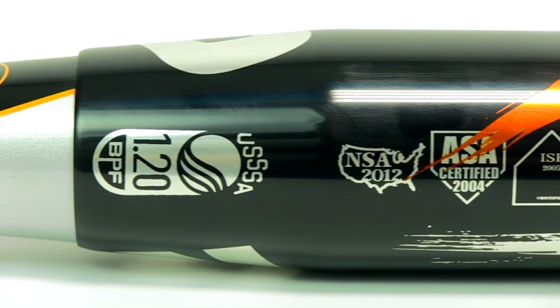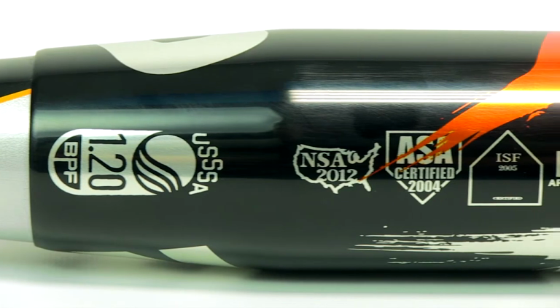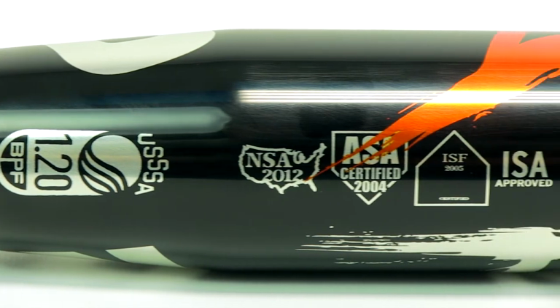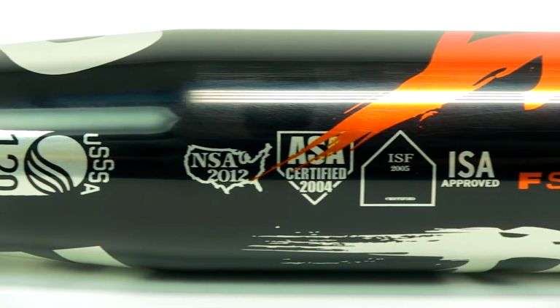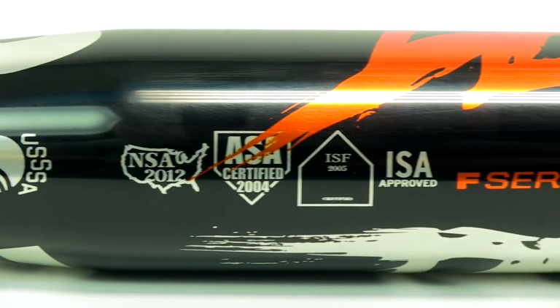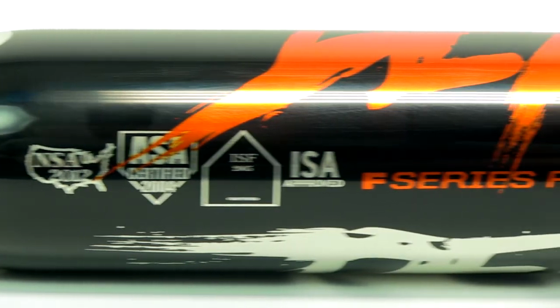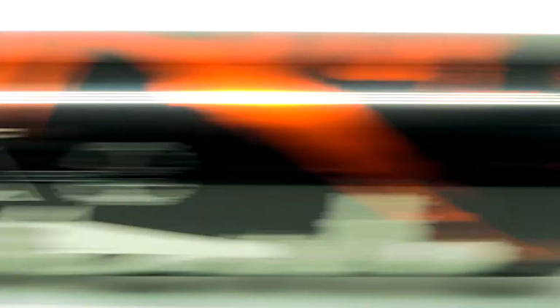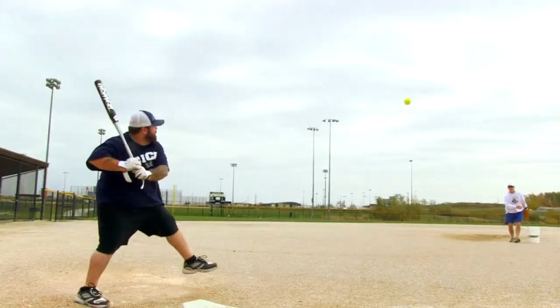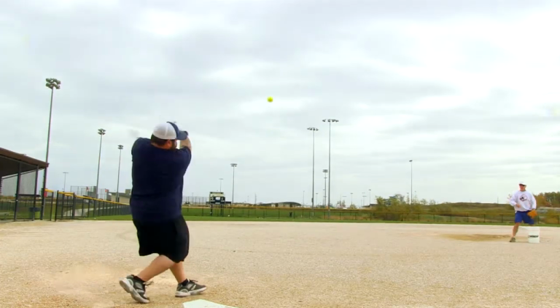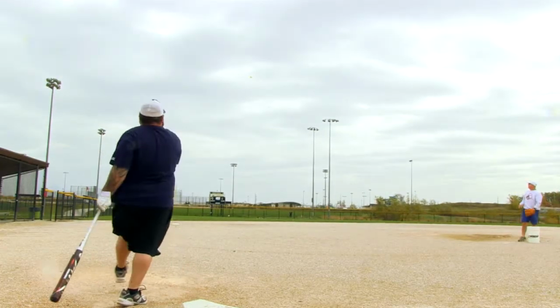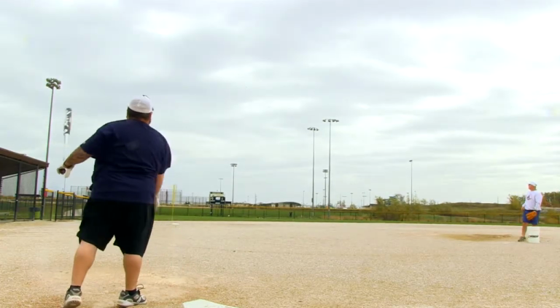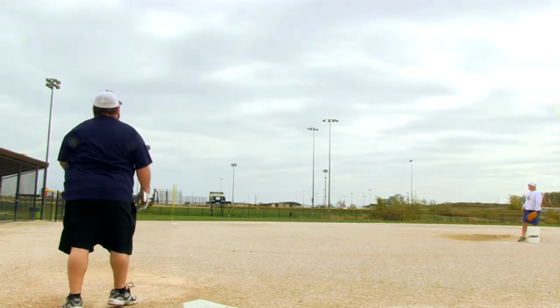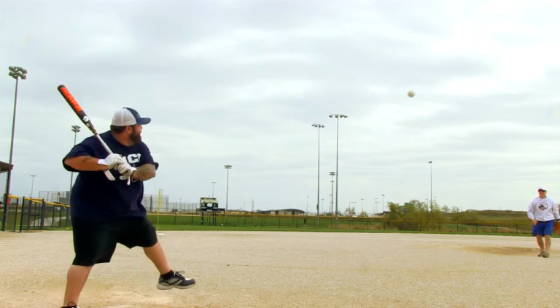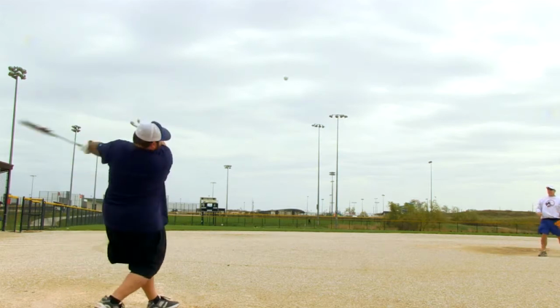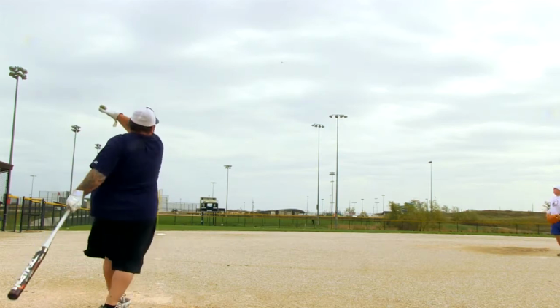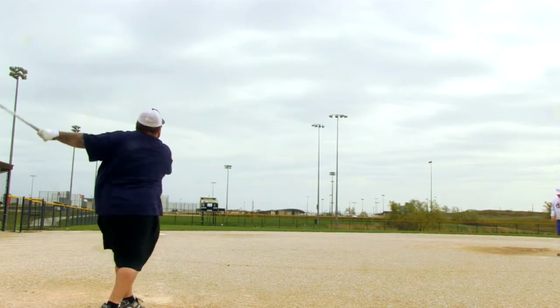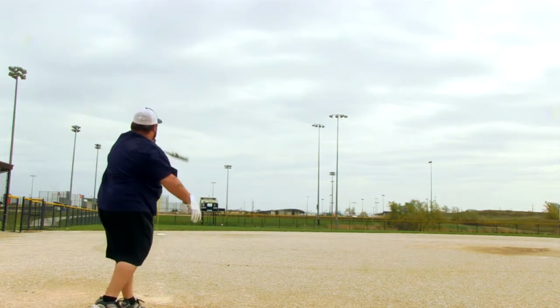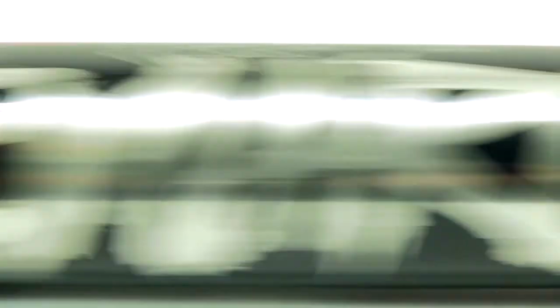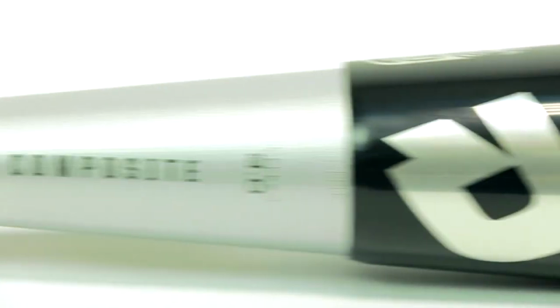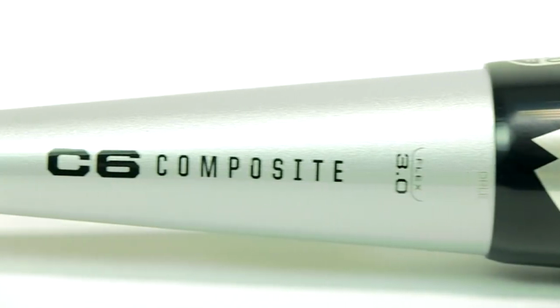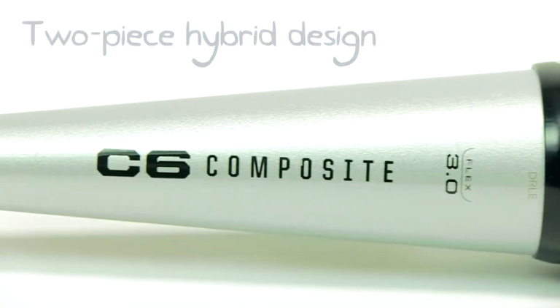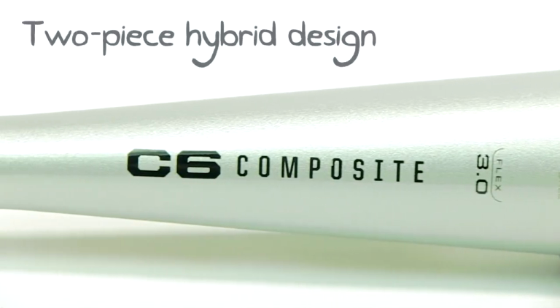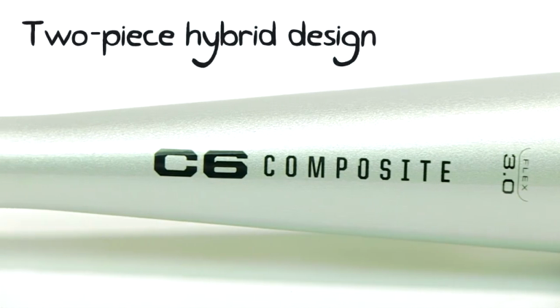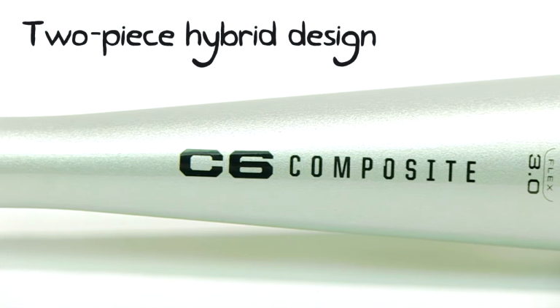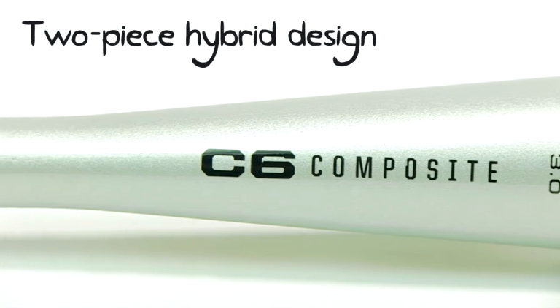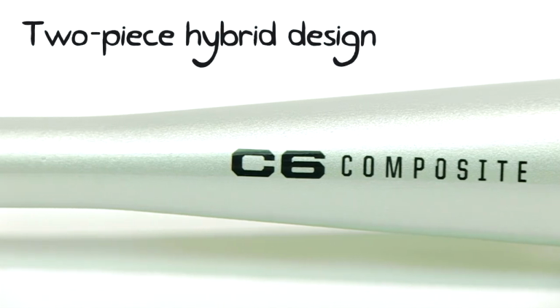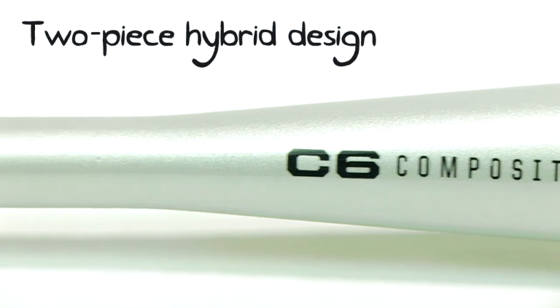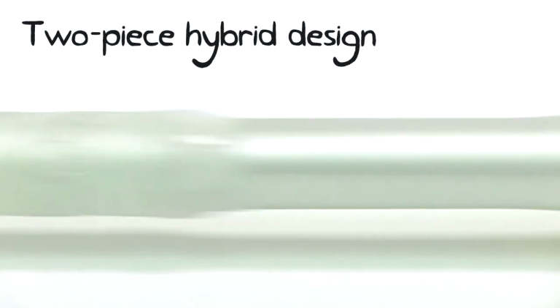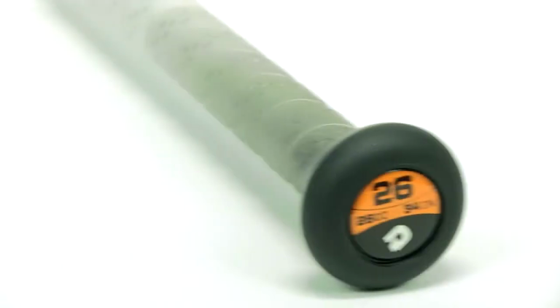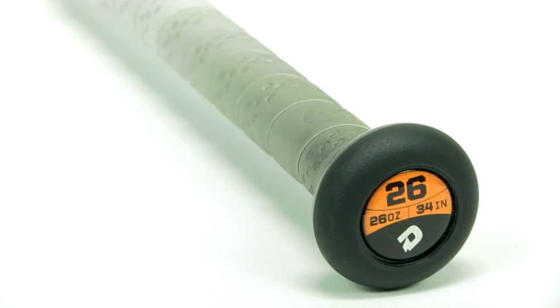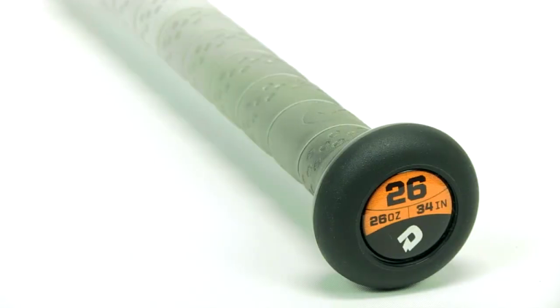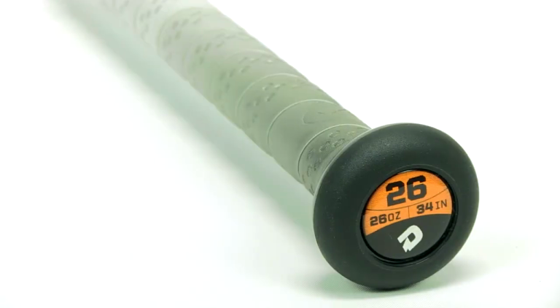It's just a good all-around bat for your everyday softball player. It's probably not a big tournament bat, but for your rec league player, you can't go wrong with this. It's going to last you, and you're going to be impressed with the performance and feel good swinging it.